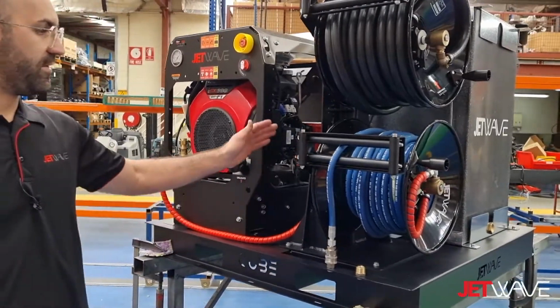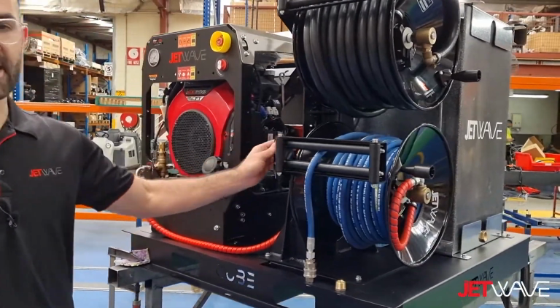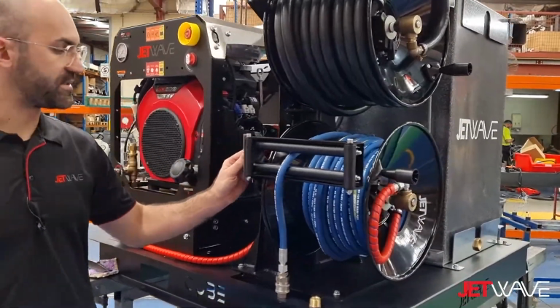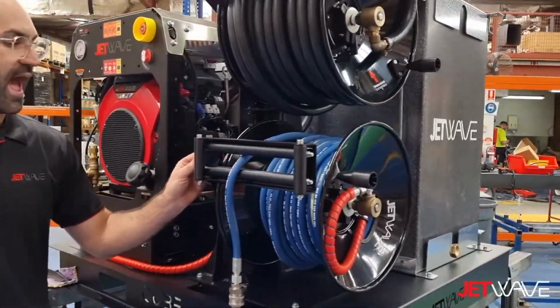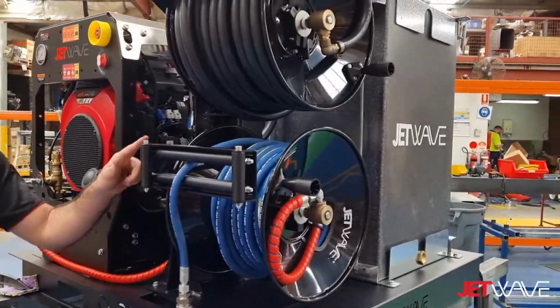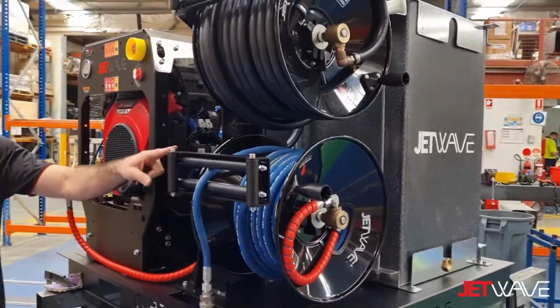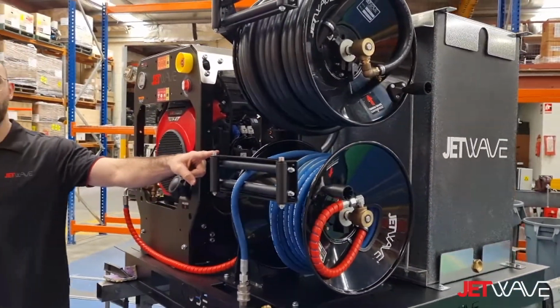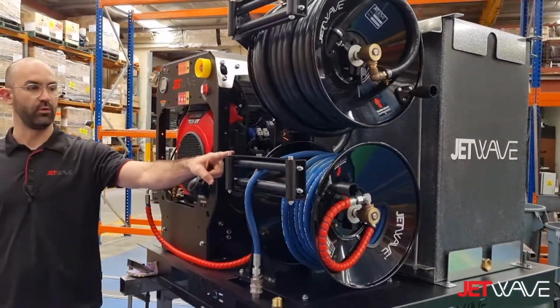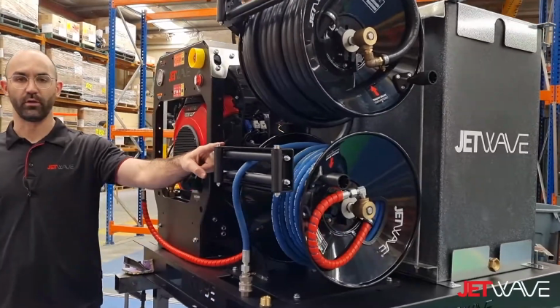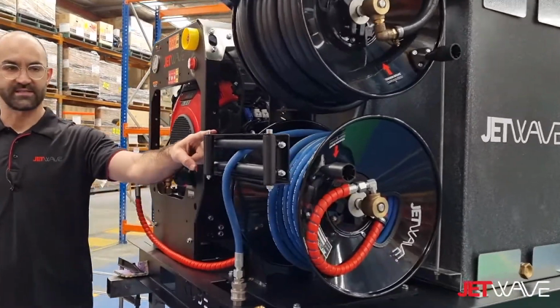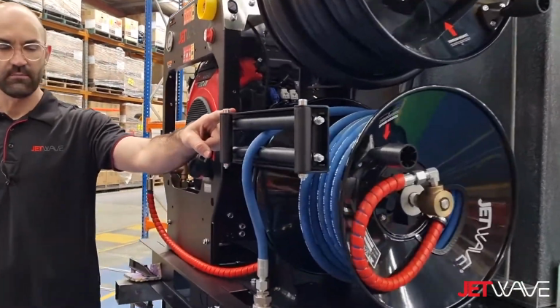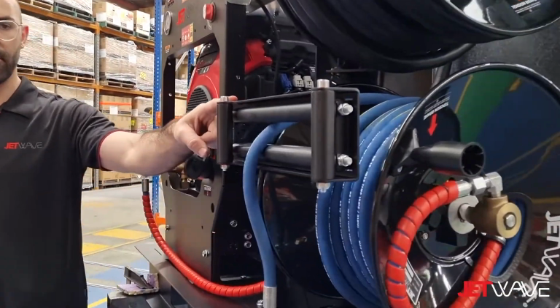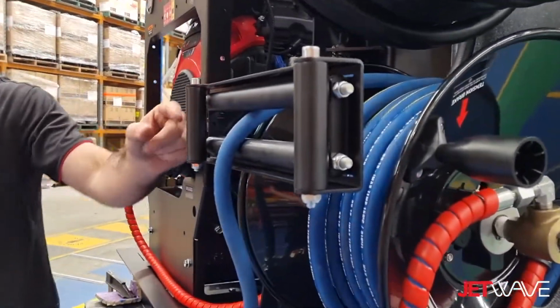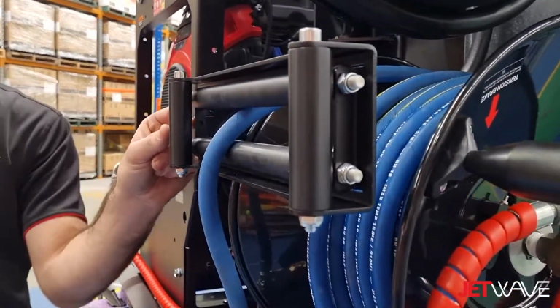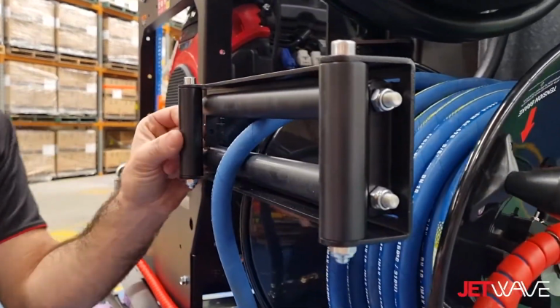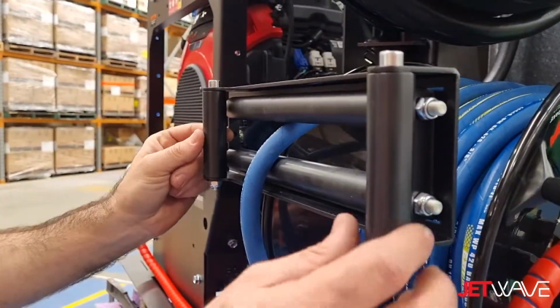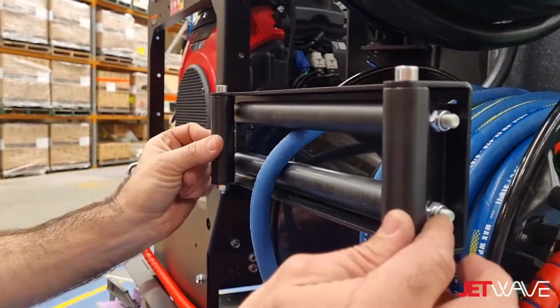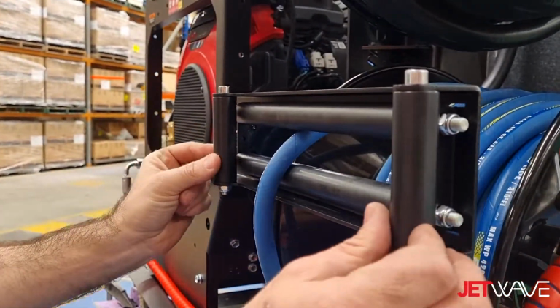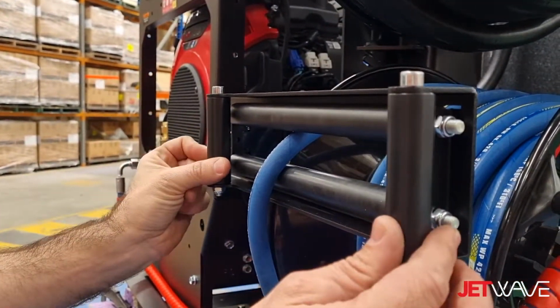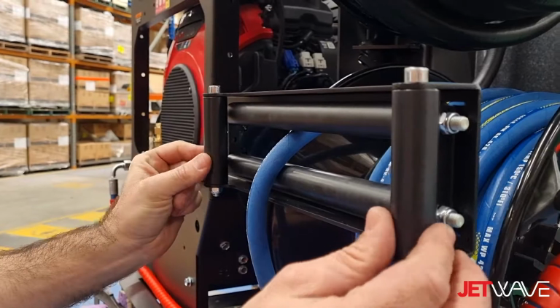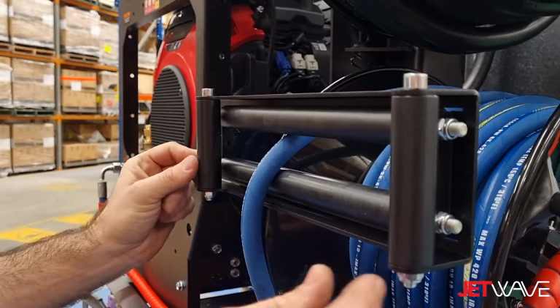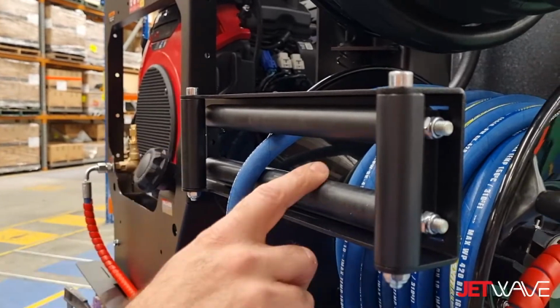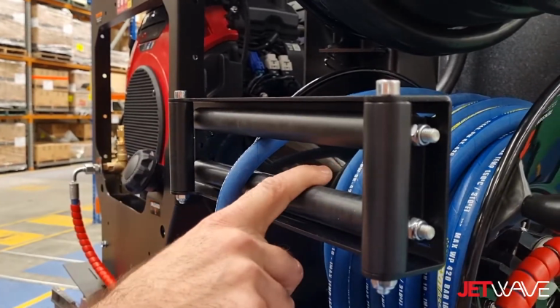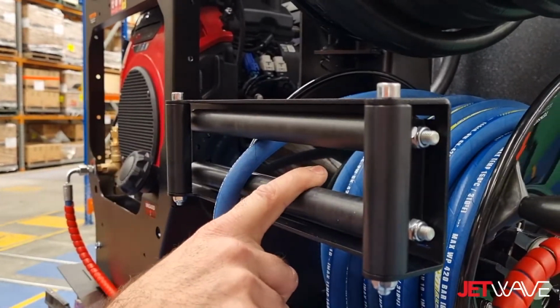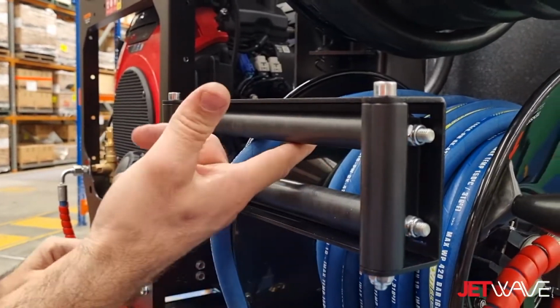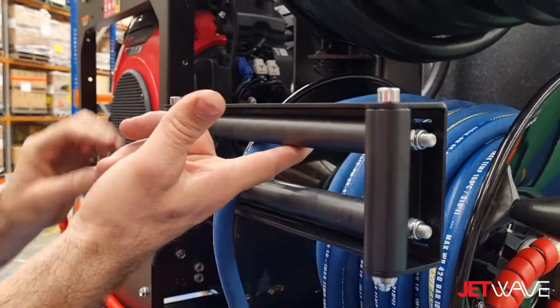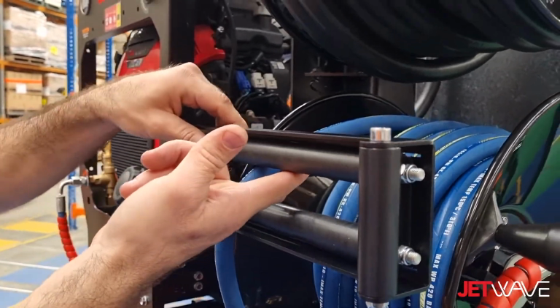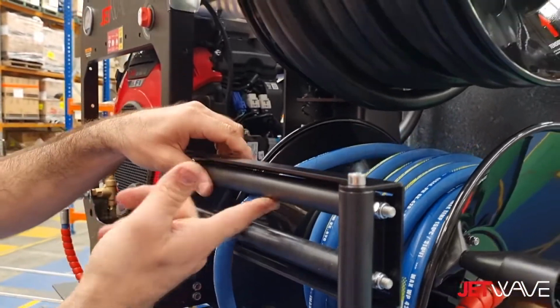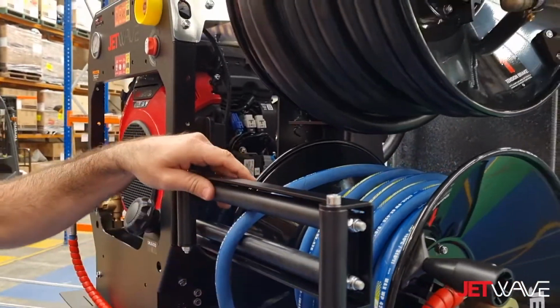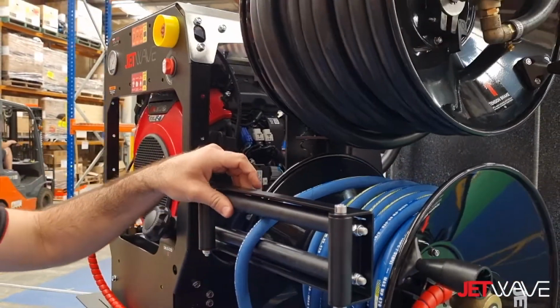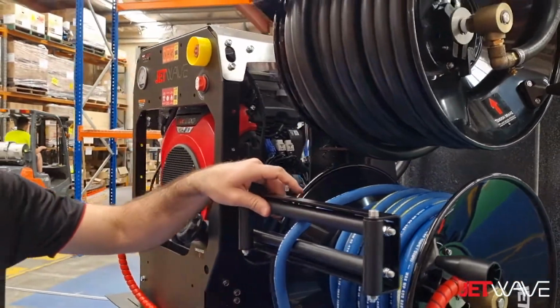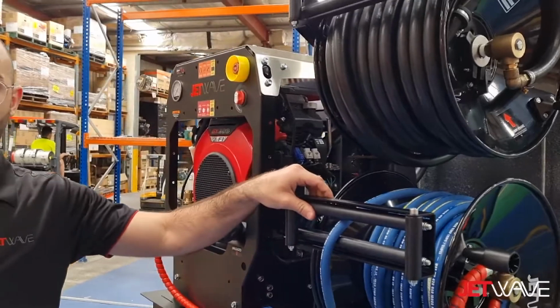This one here is optioned with our HGS — our hose reel roller guide system — which allows operators to have full 360-degree control of their hoses for winding and rewinding.